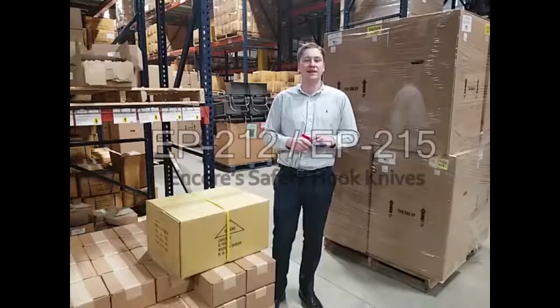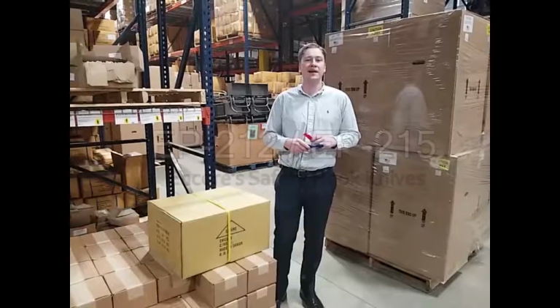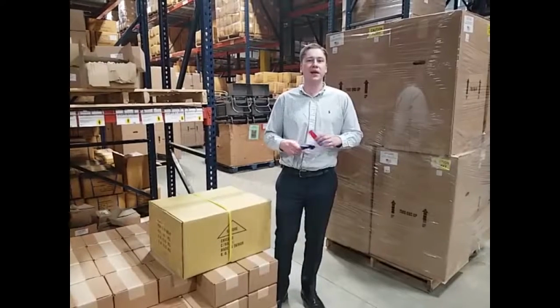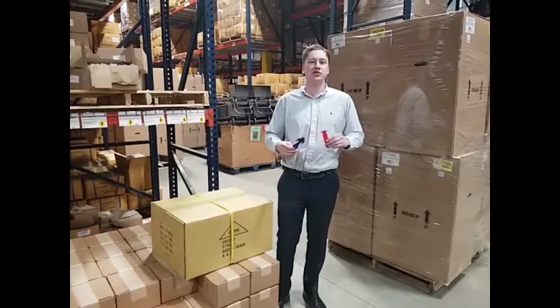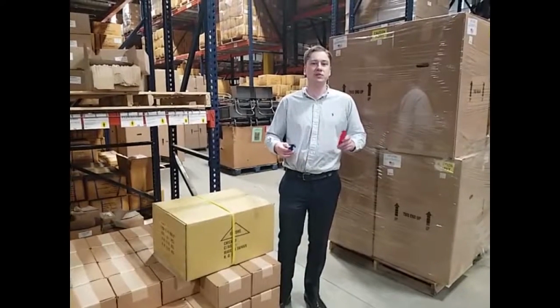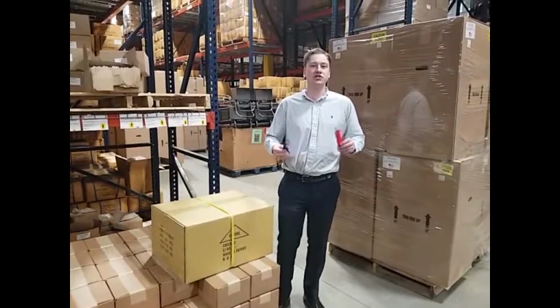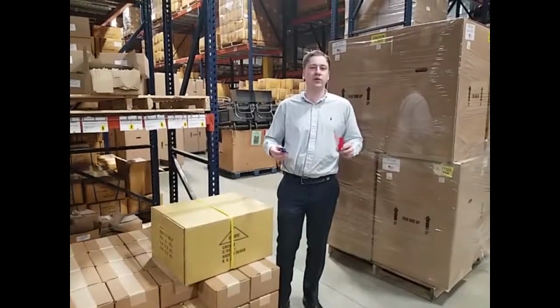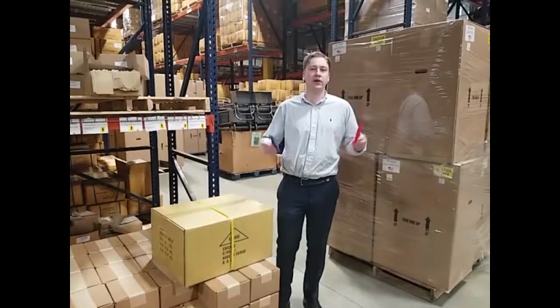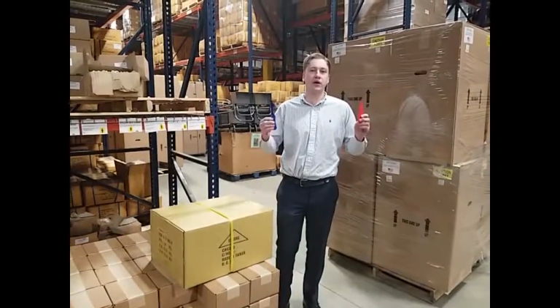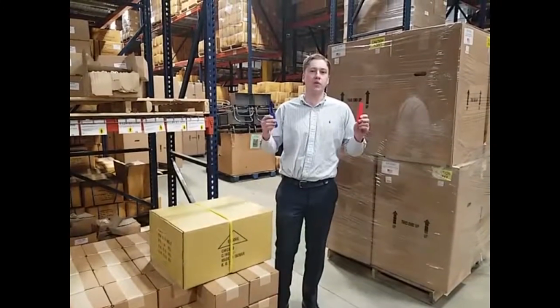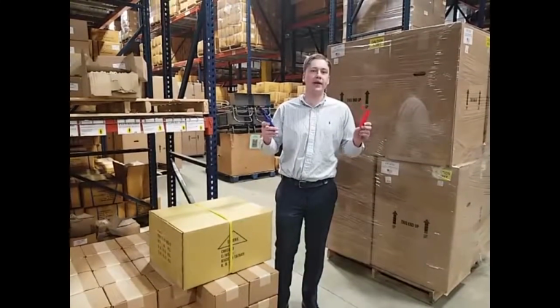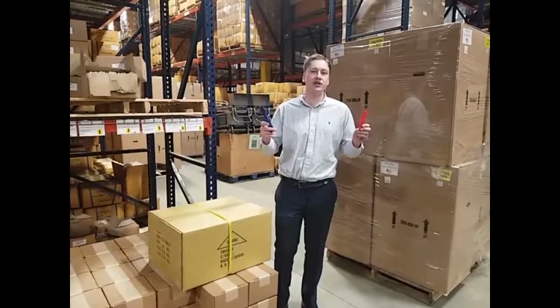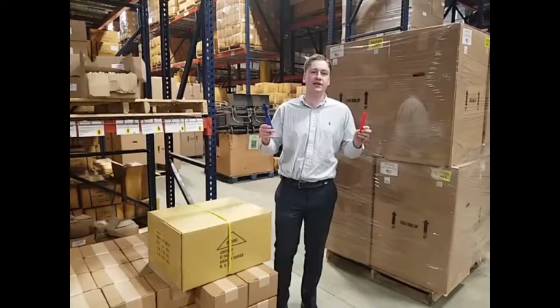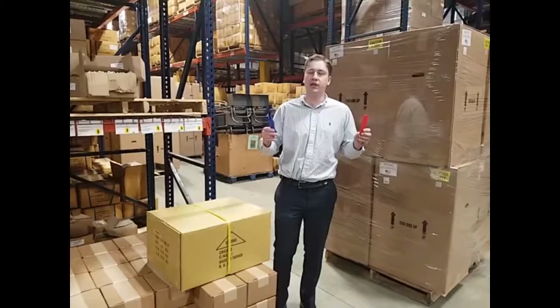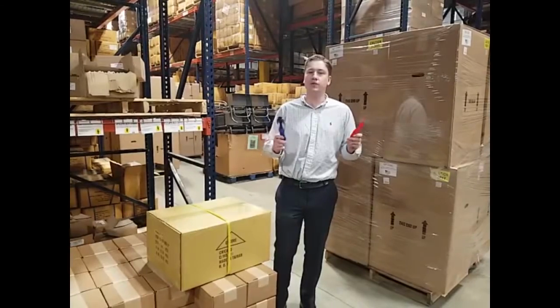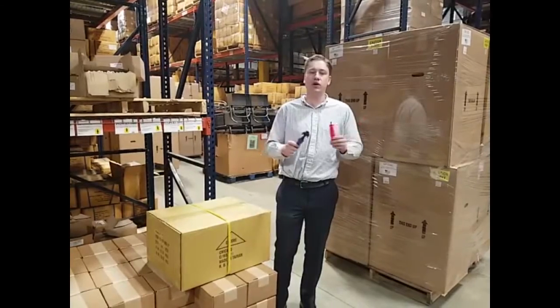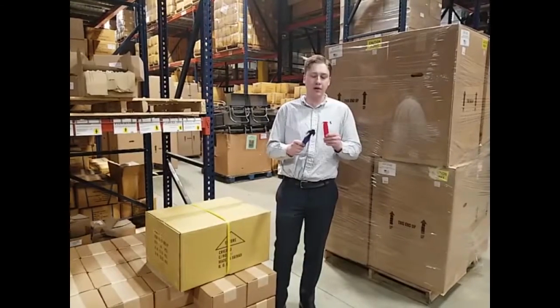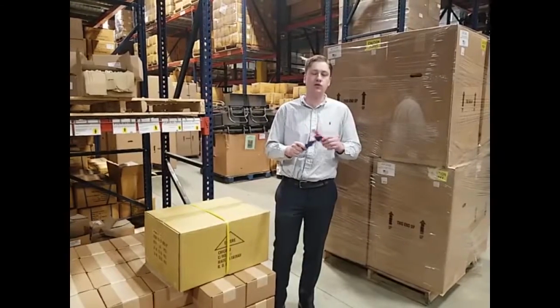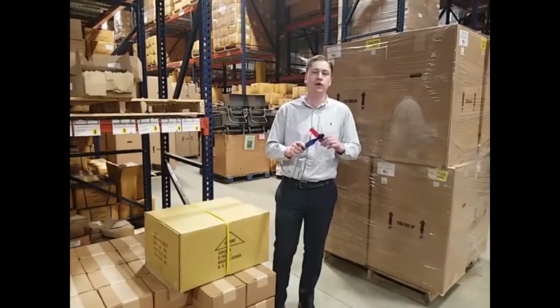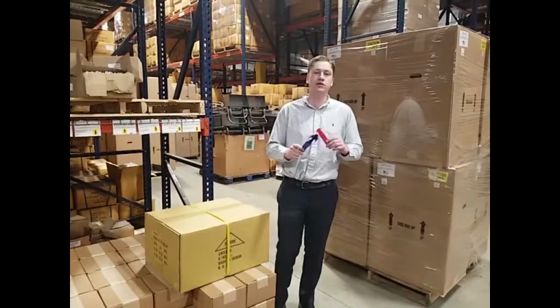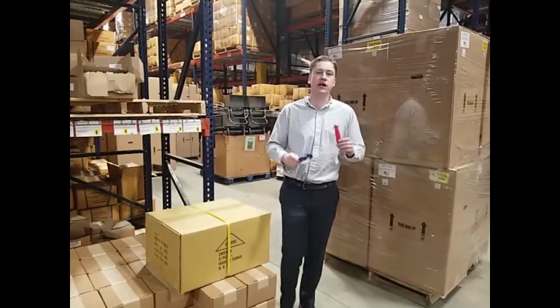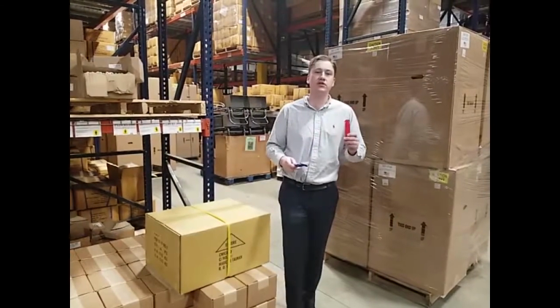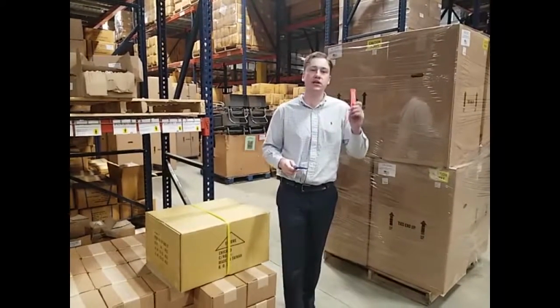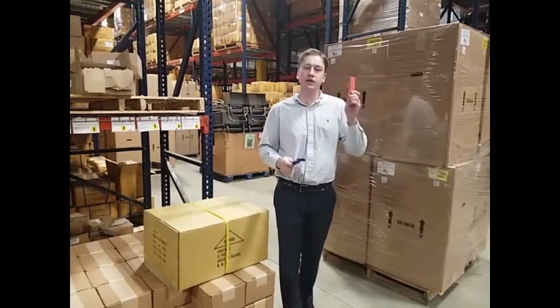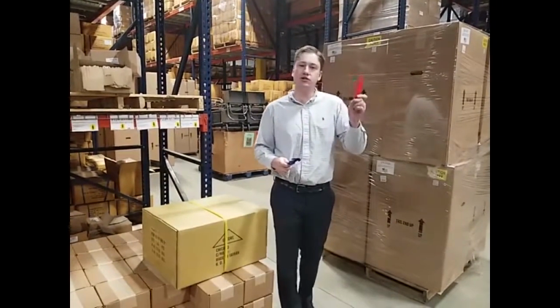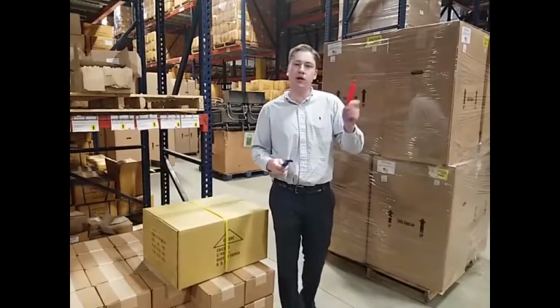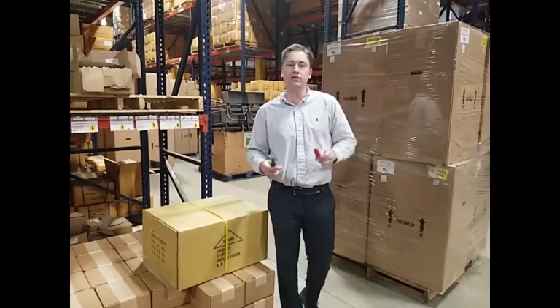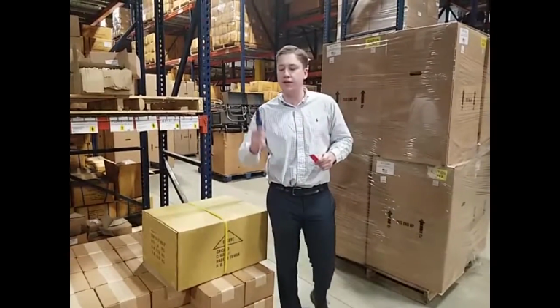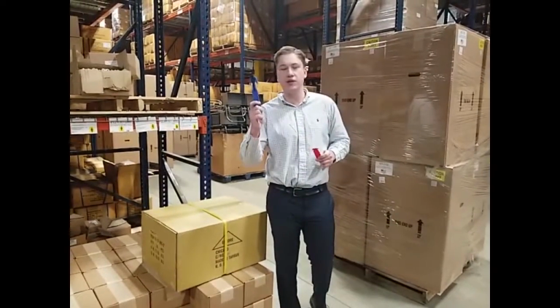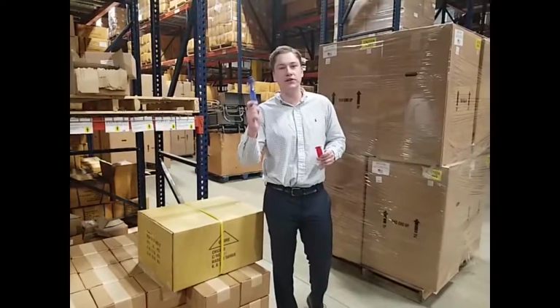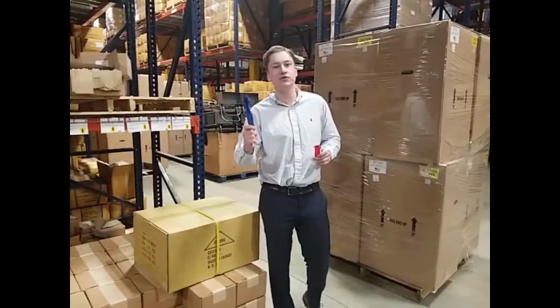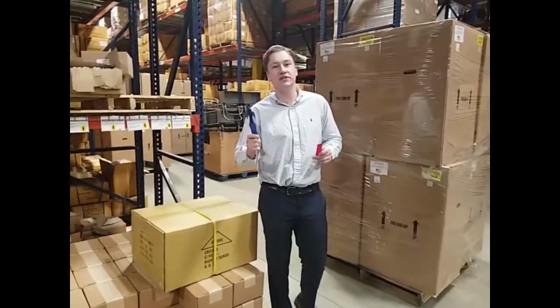Hi, my name is Jim Munson. We're here at Encore Packaging, and today we're going to be talking about two of our newest knives, the EP212 and the EP215.